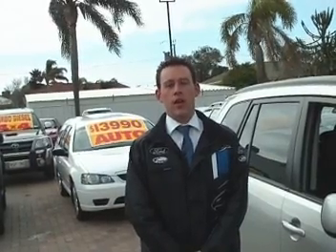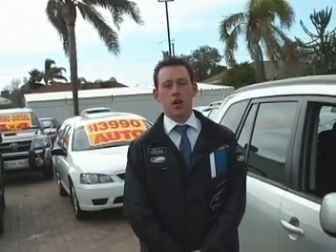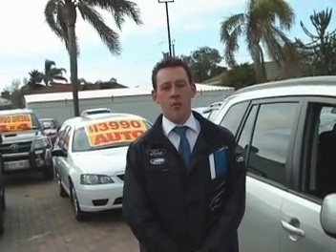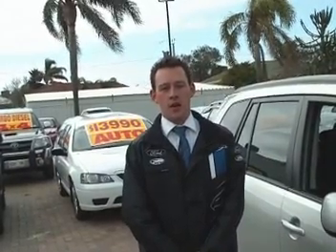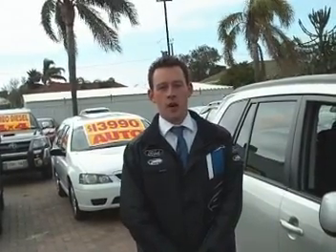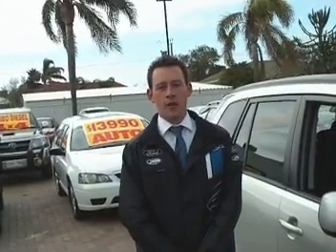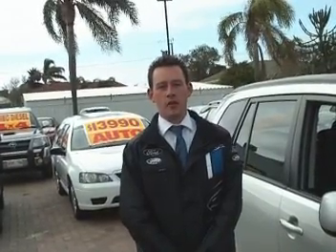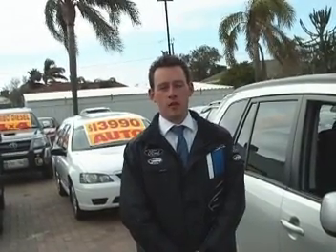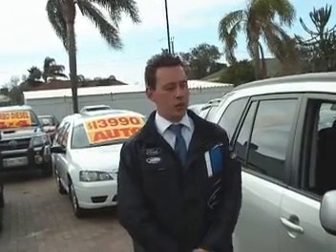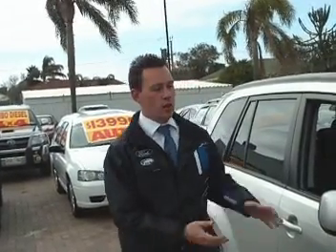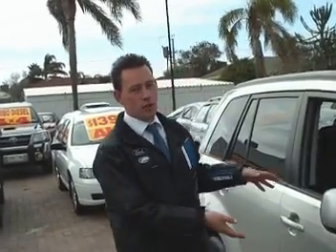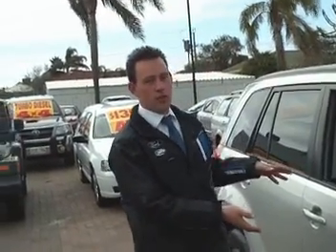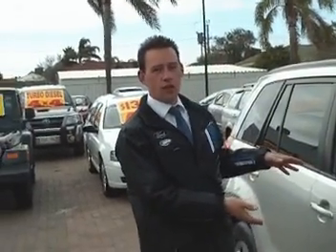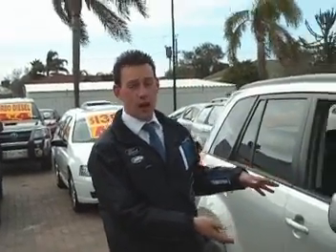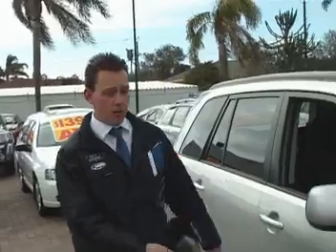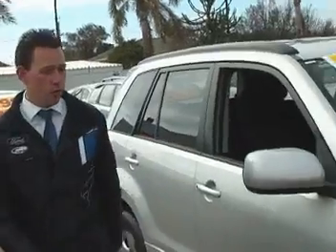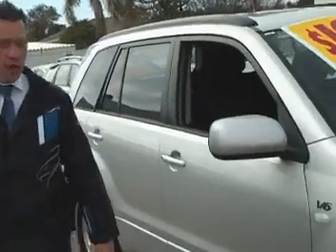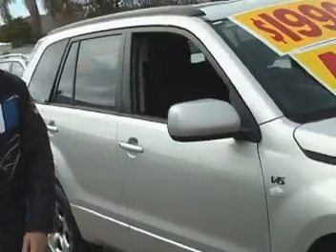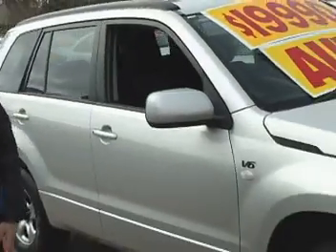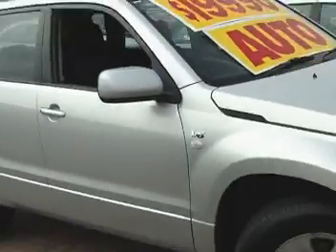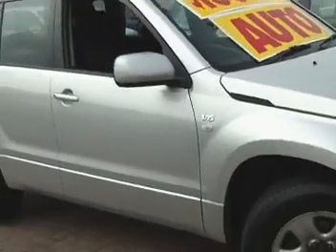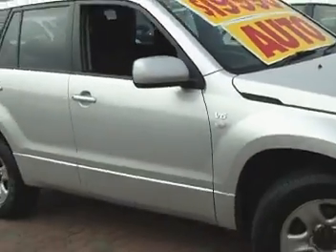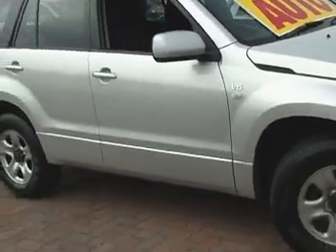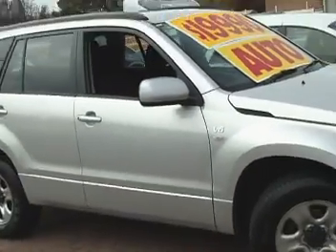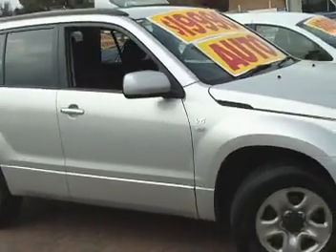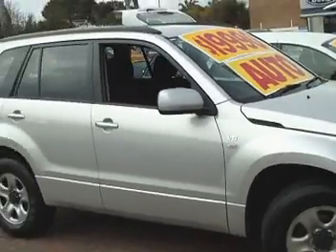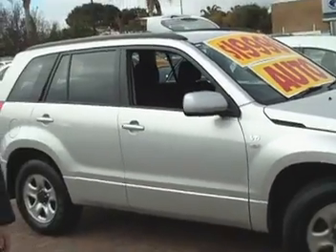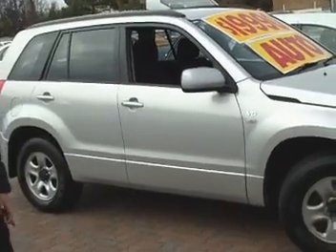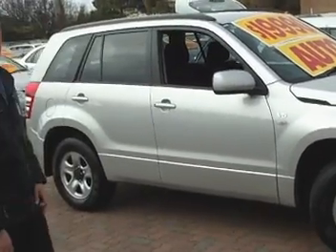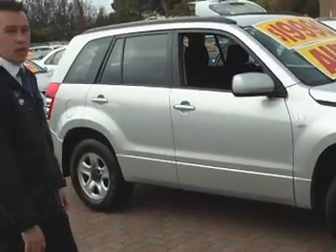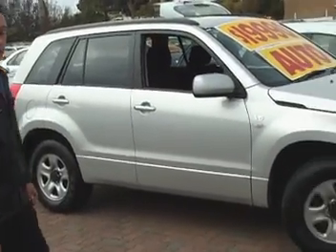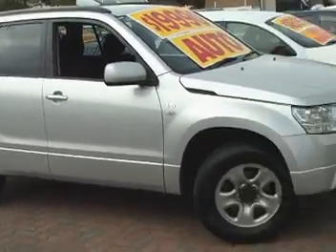G'day John, it's Matt here from Wayne Phyllis, just showing you the Suzuki Grand Vitara that we've talked about. I'll get Rob to show you every single panel so you can see it all.